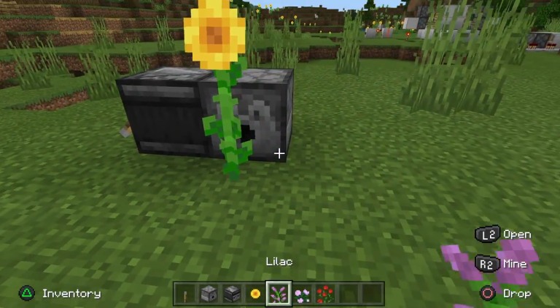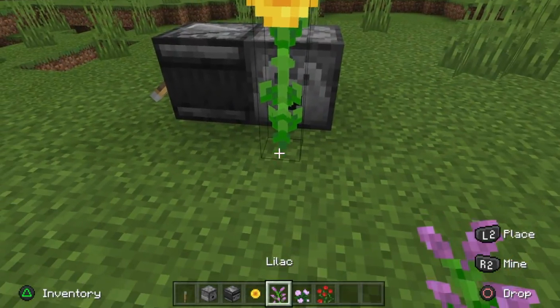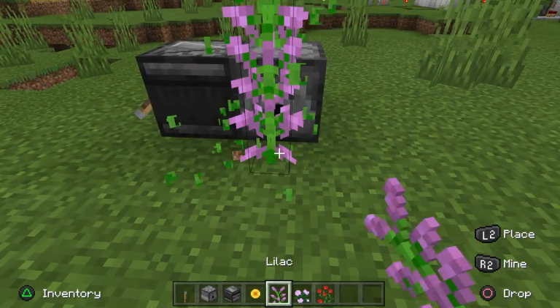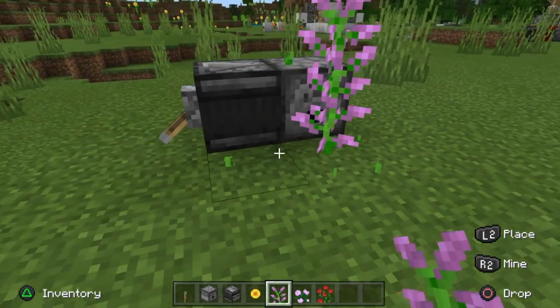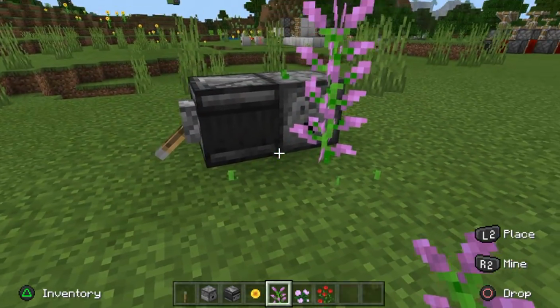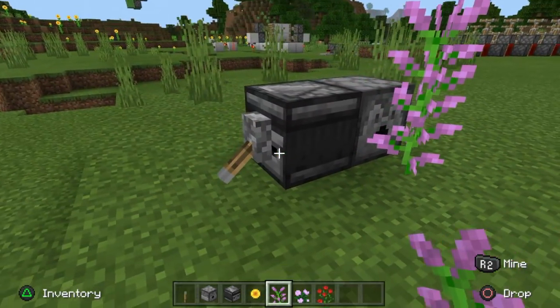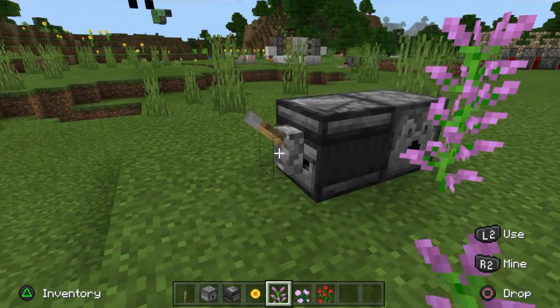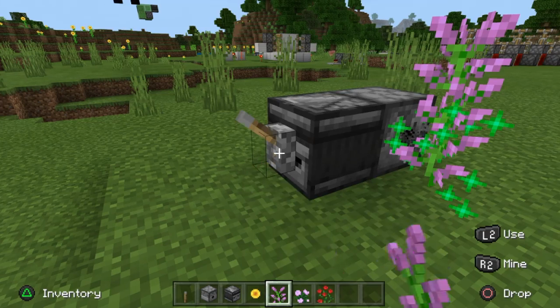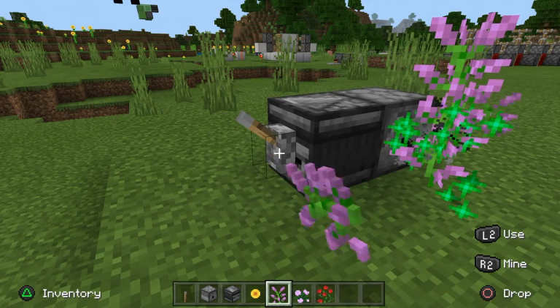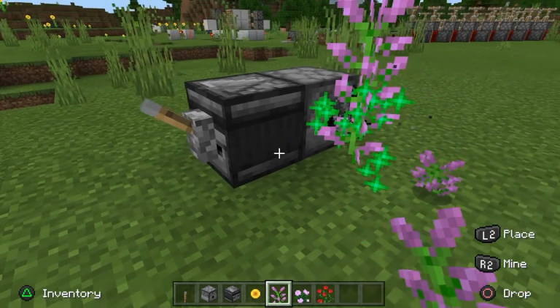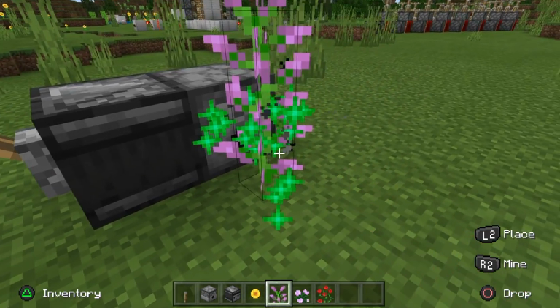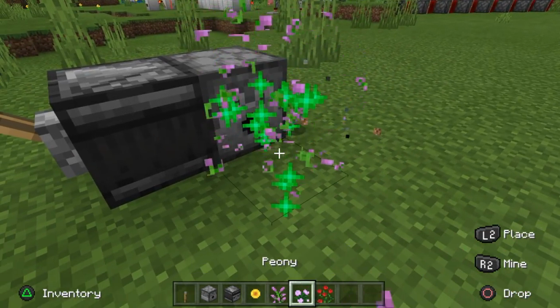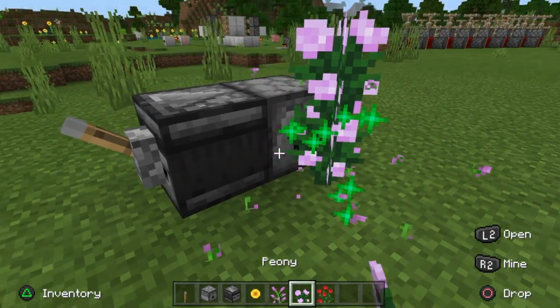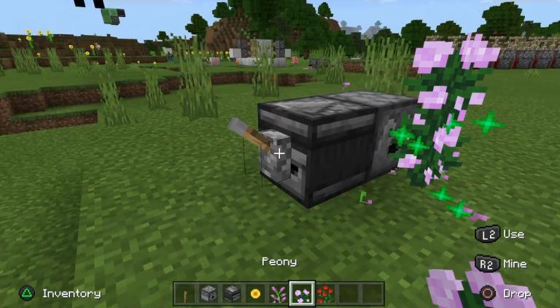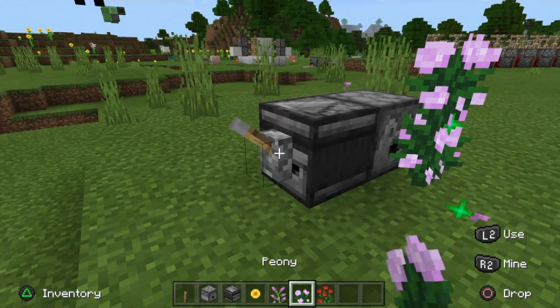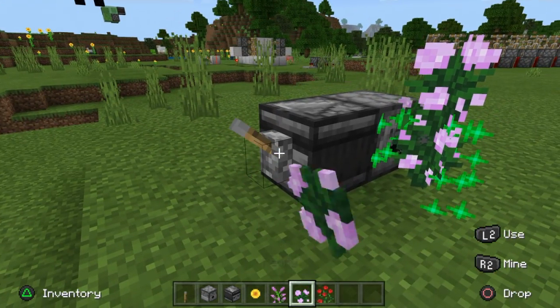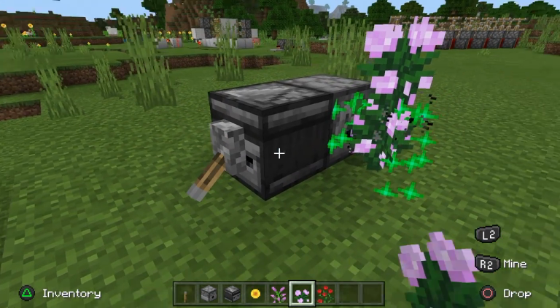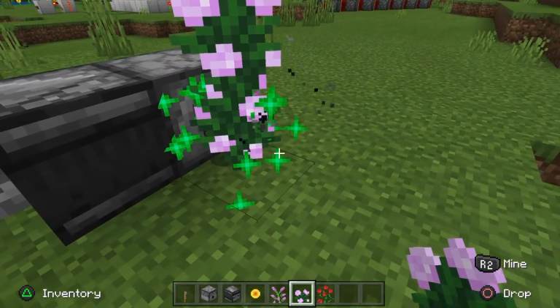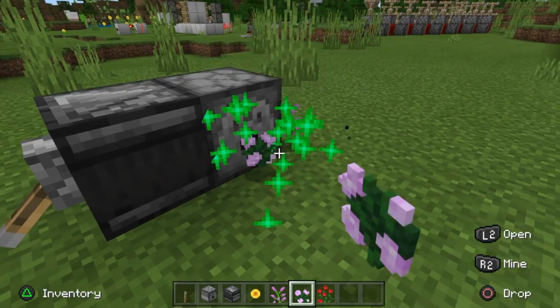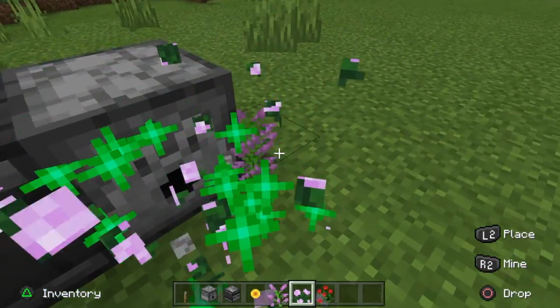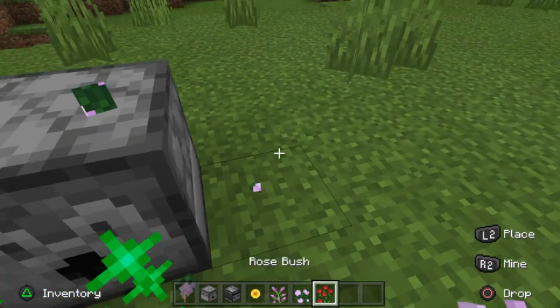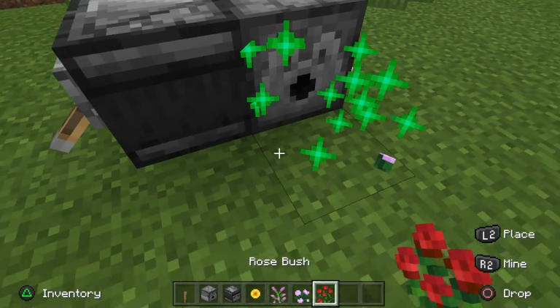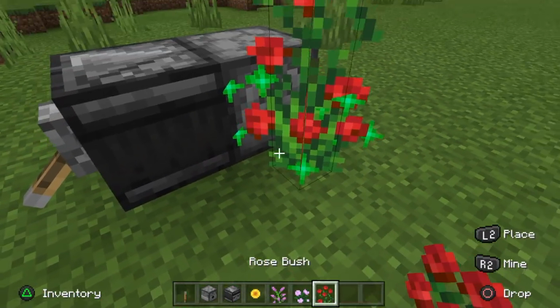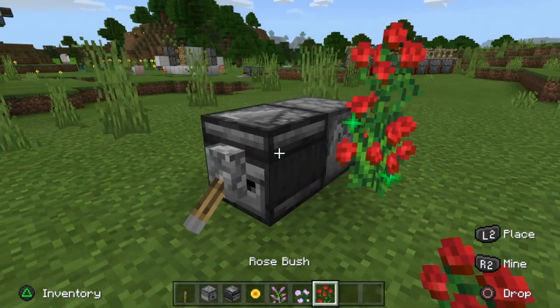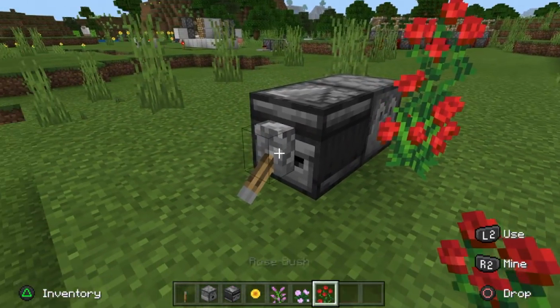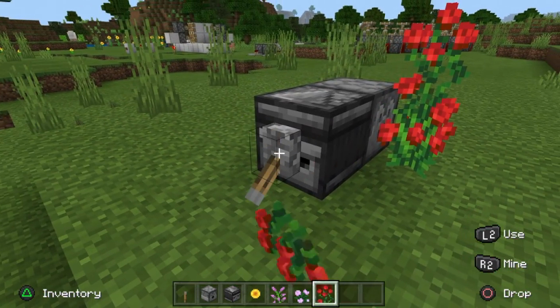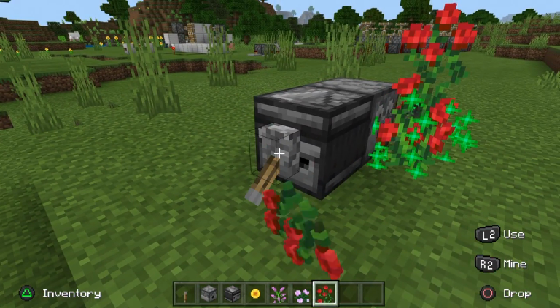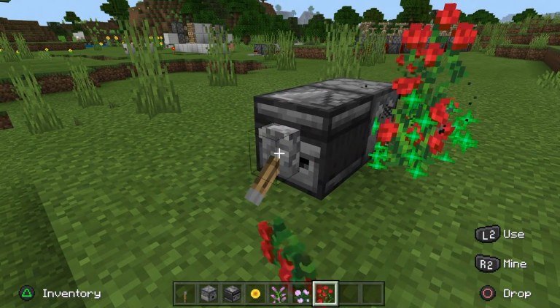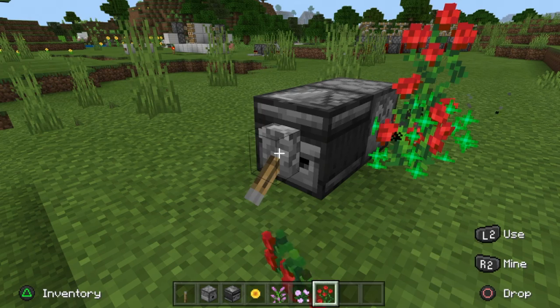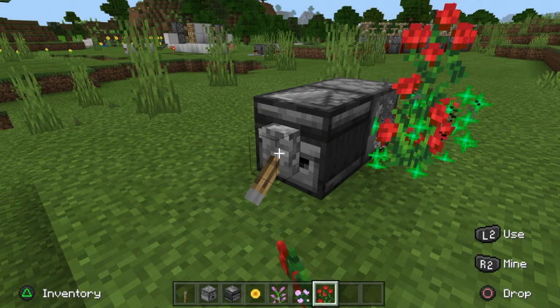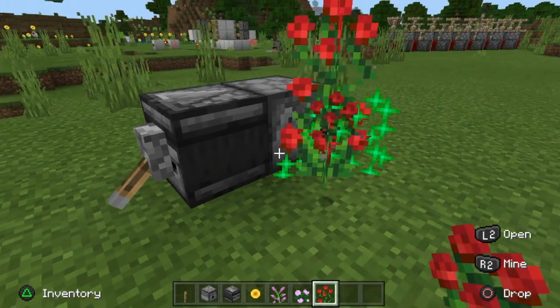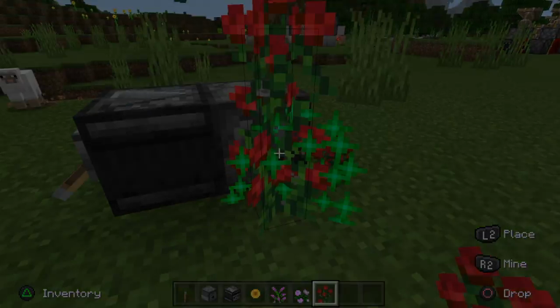You put an observer going into the back or side of a dispenser, then put a lever on the side of that observer. Flick the lever and it will duplicate and give you more flowers. It's really useful and very easy to make — just make sure it's on the correct side of the observer. Thank you all for watching, Smitty peace out.